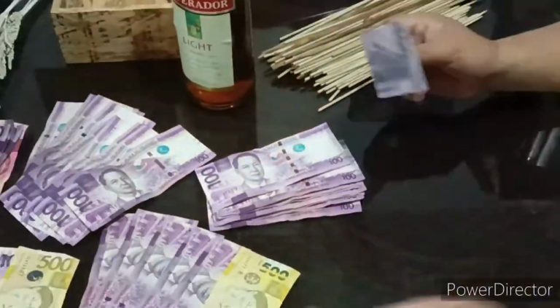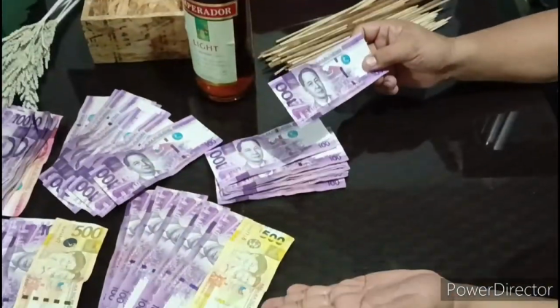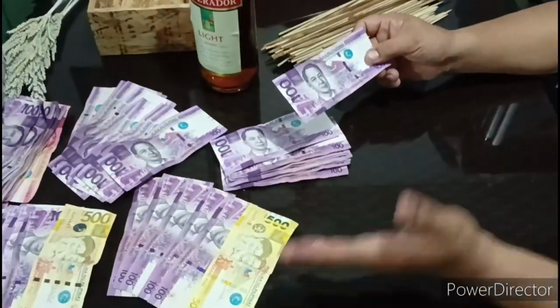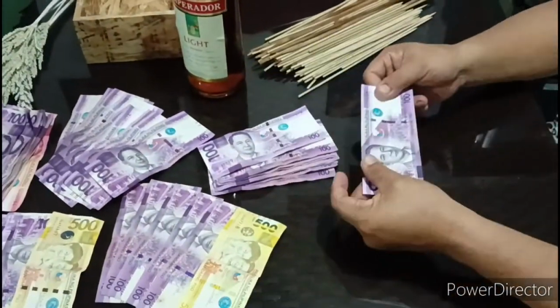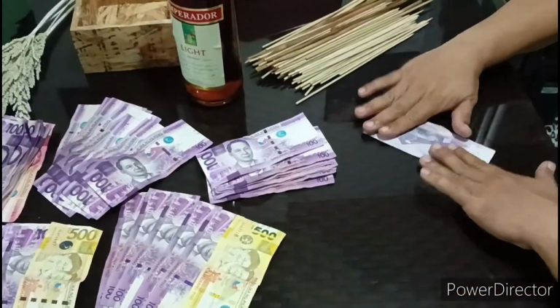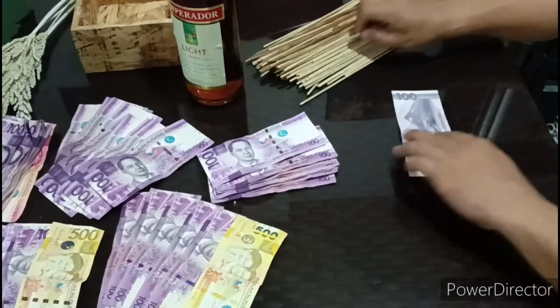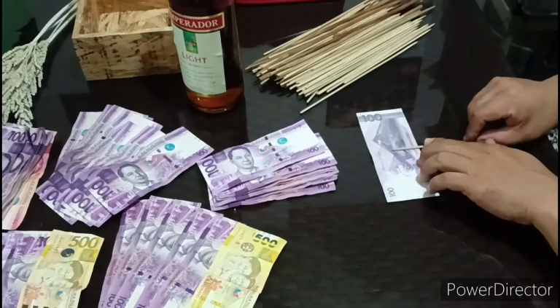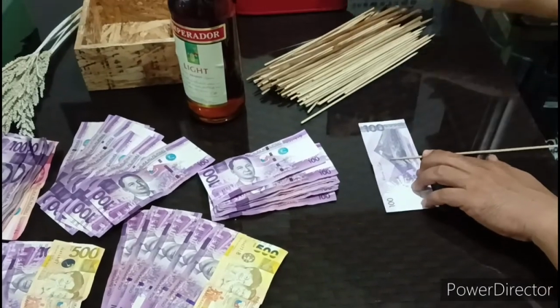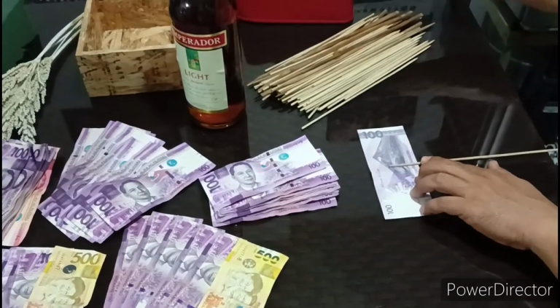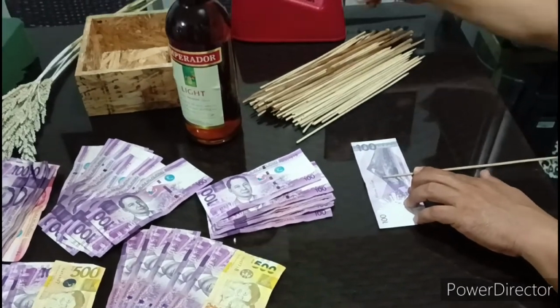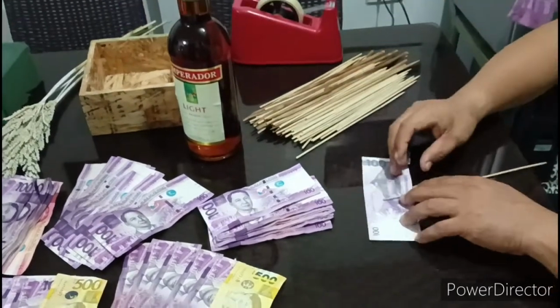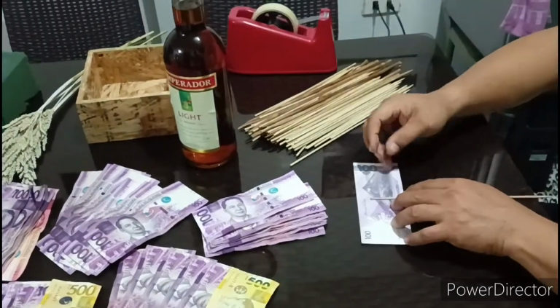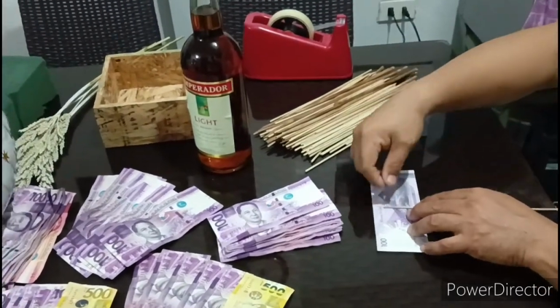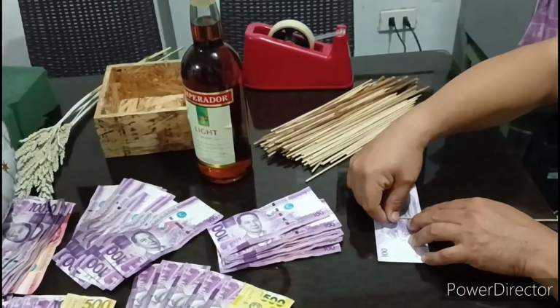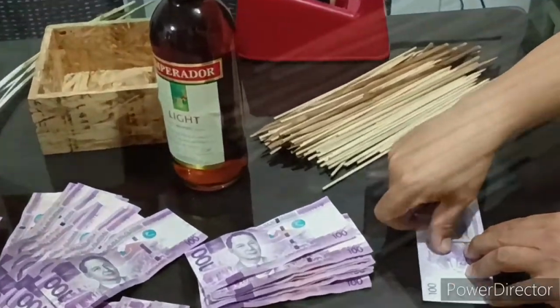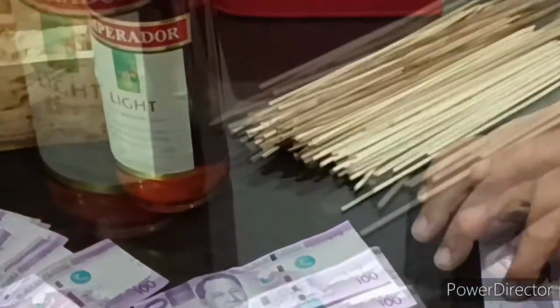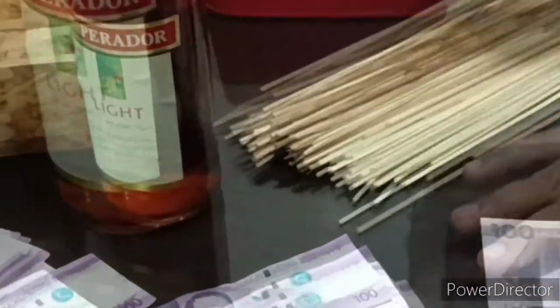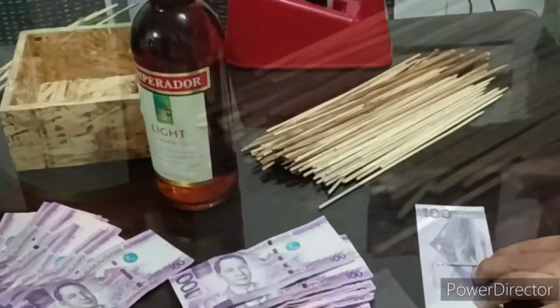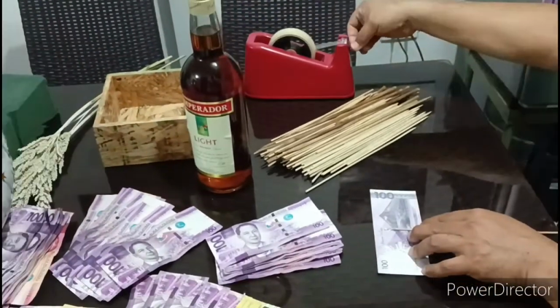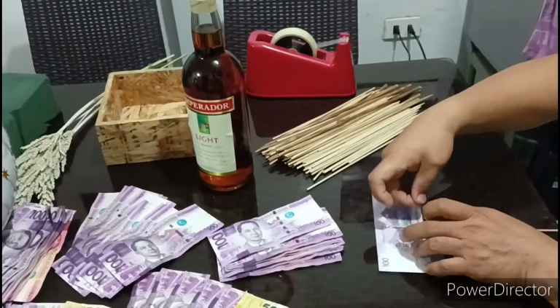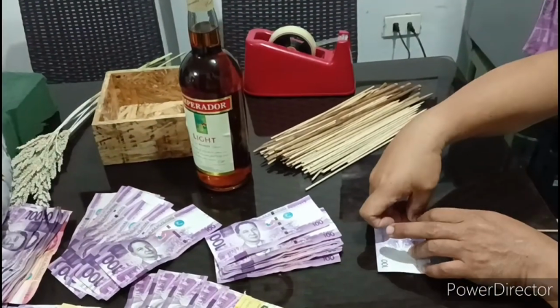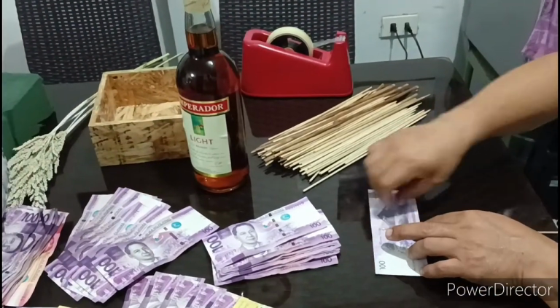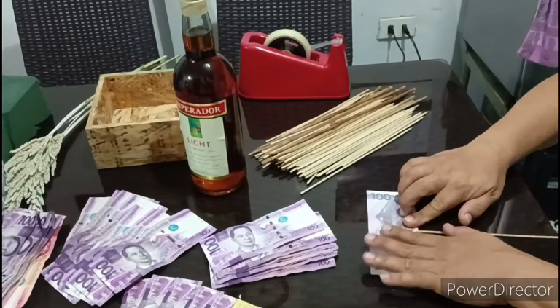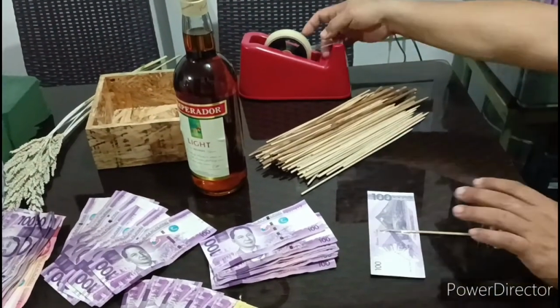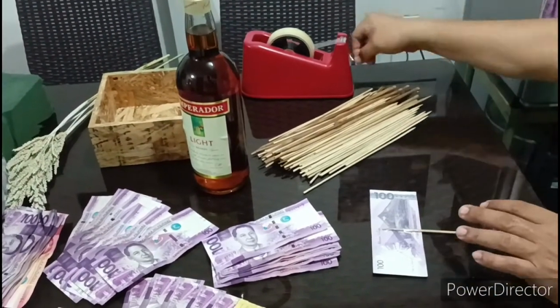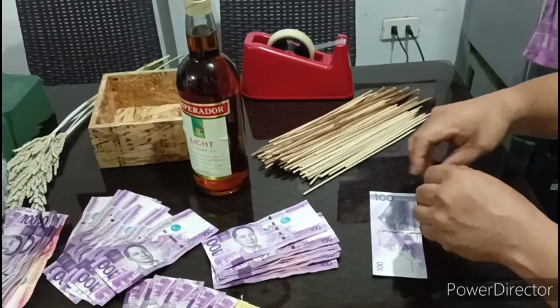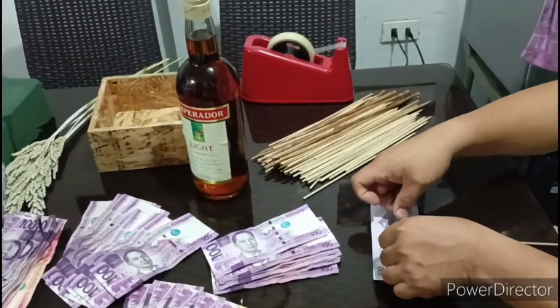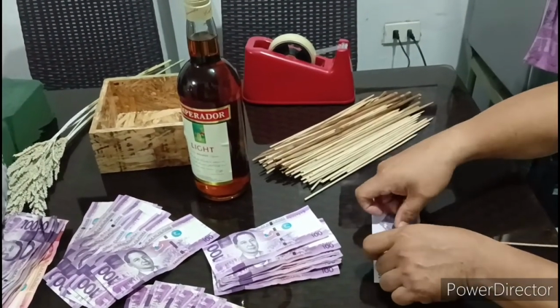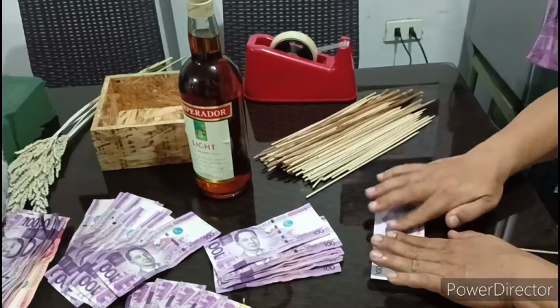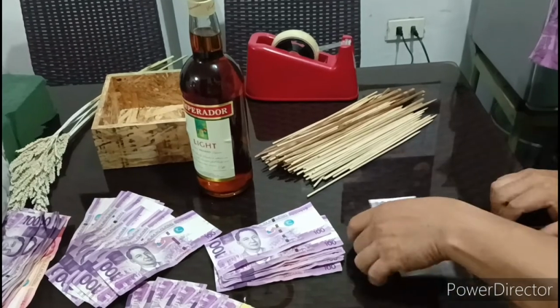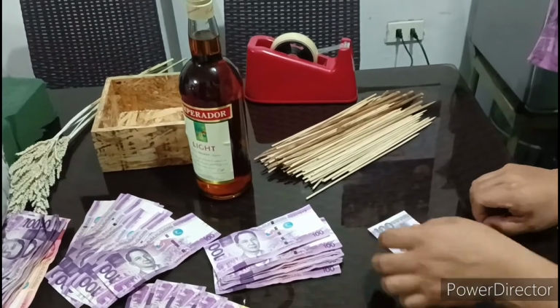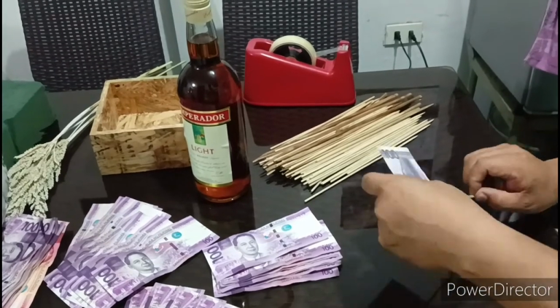Simulan natin sa paggawa ng shape ng flower made out of this money. Dito sa pera na ito, tulad ng ating ginagawa sa ating money bouquet, ganun din ang gagawin natin para sa project na ito.